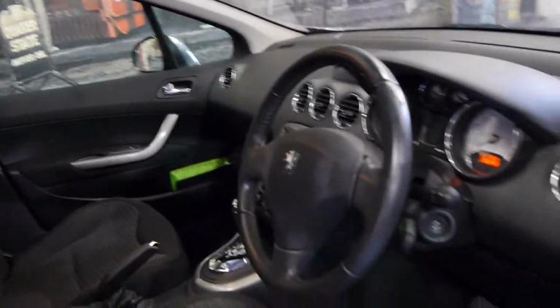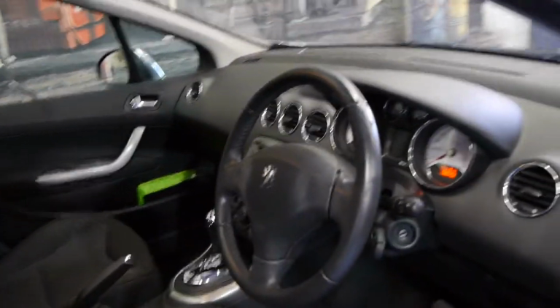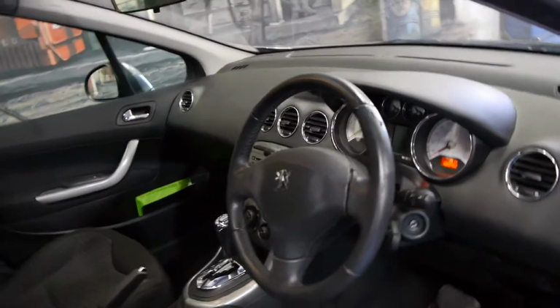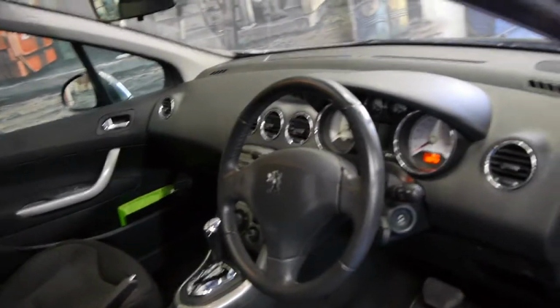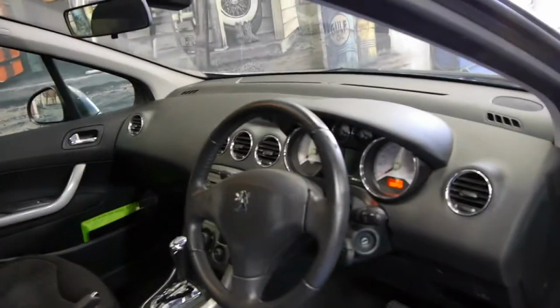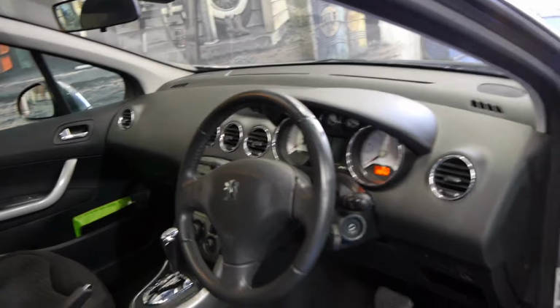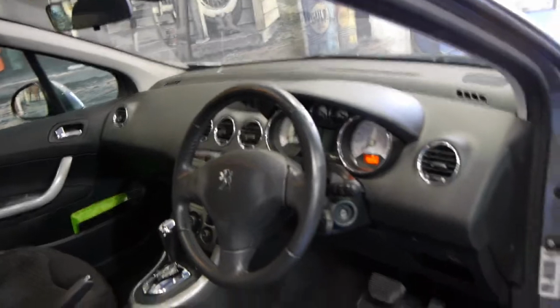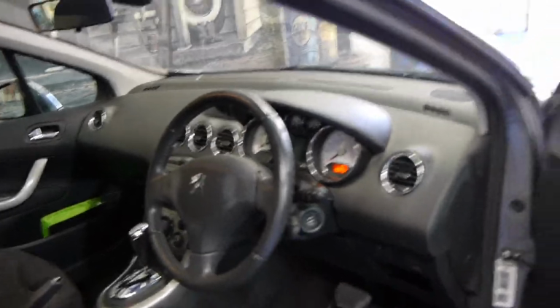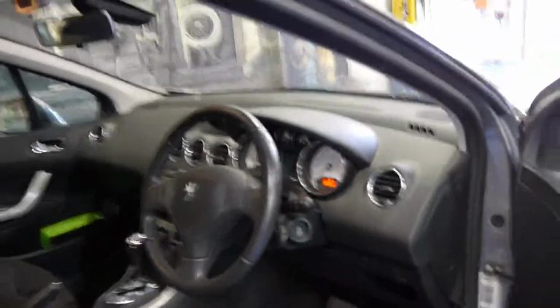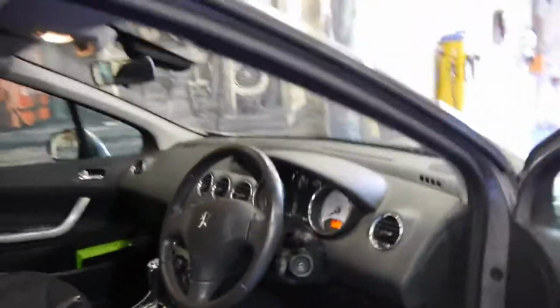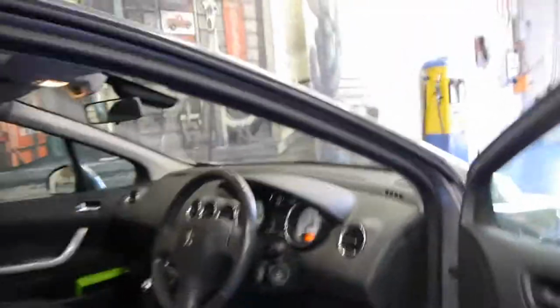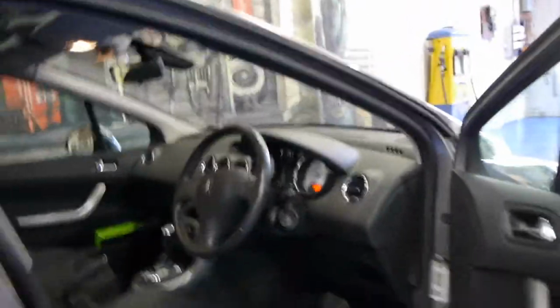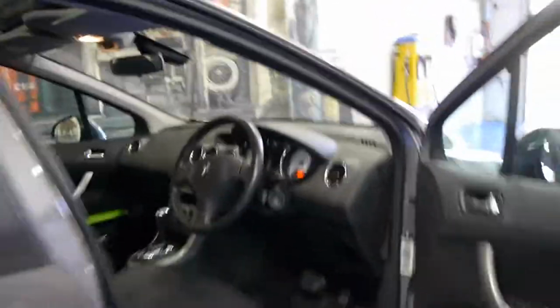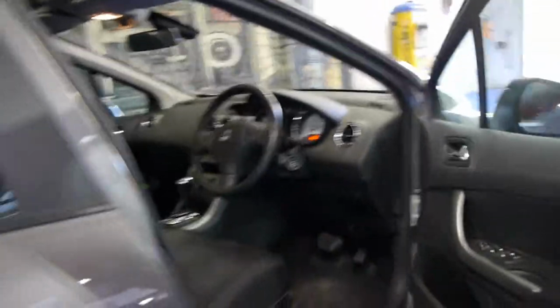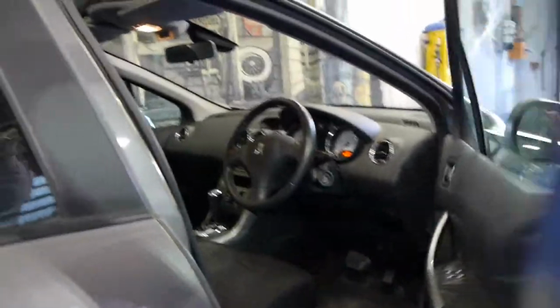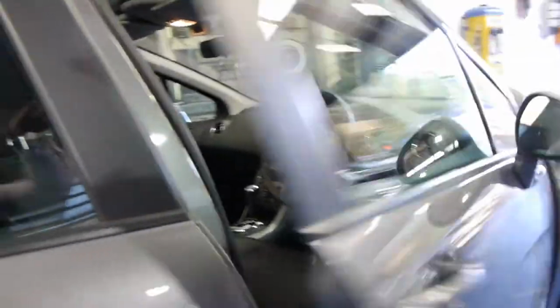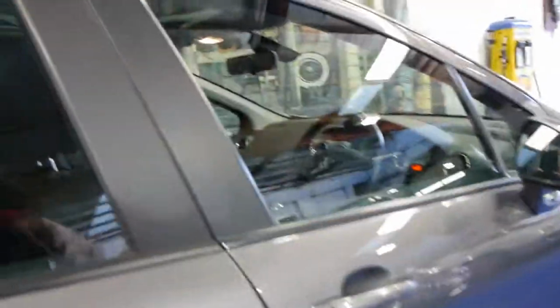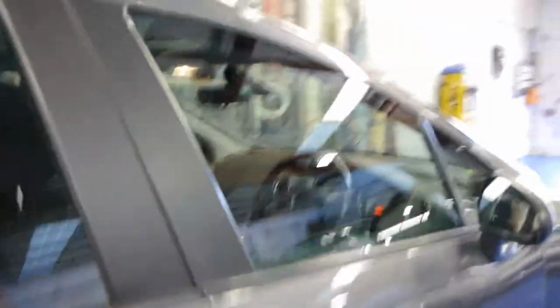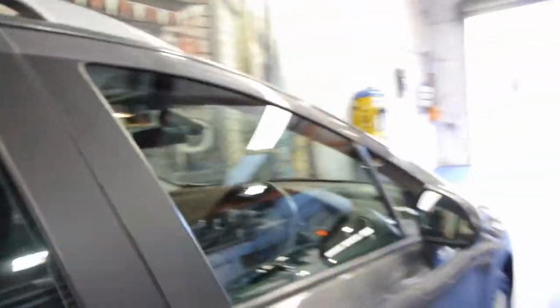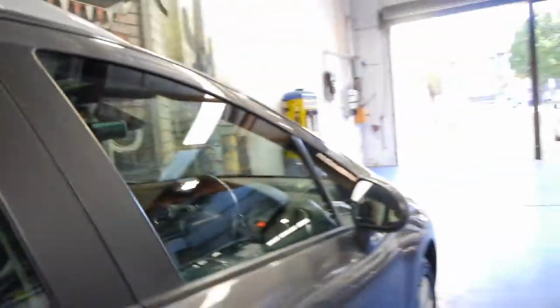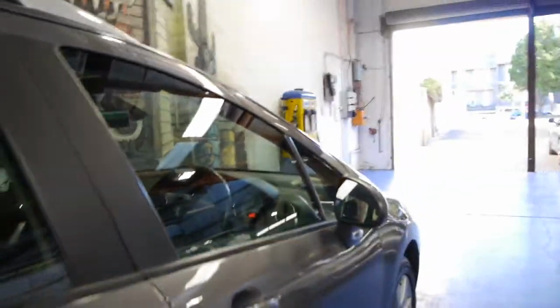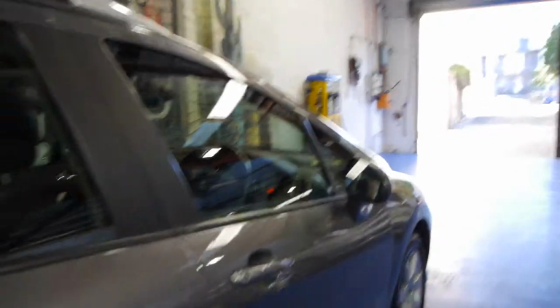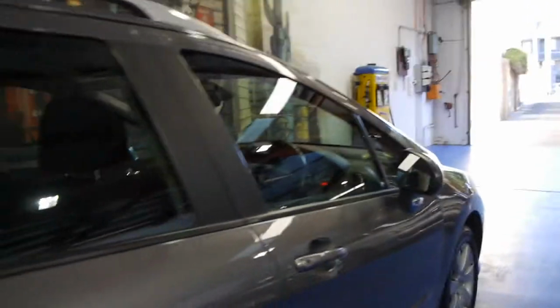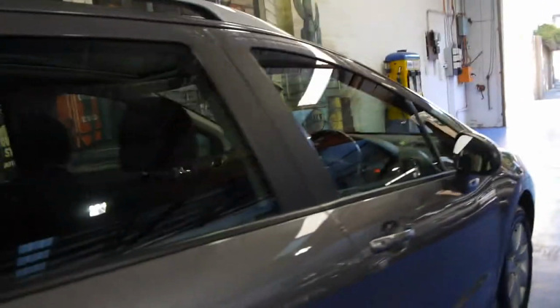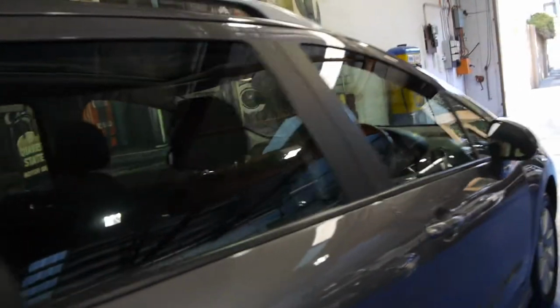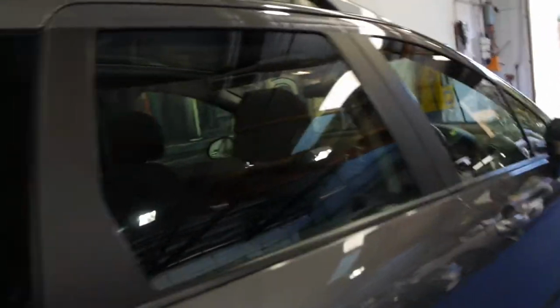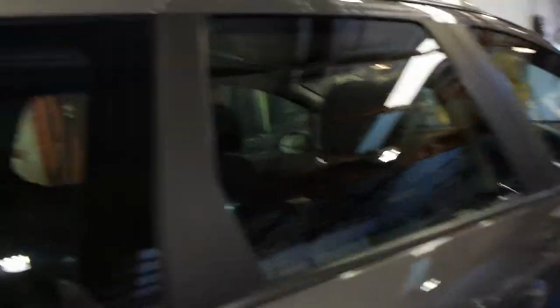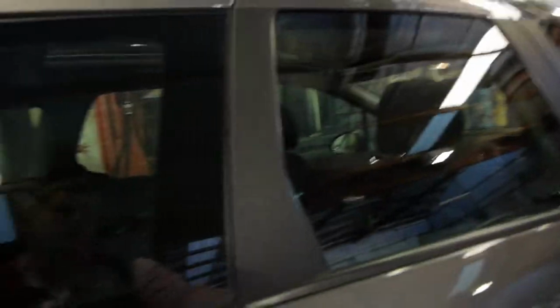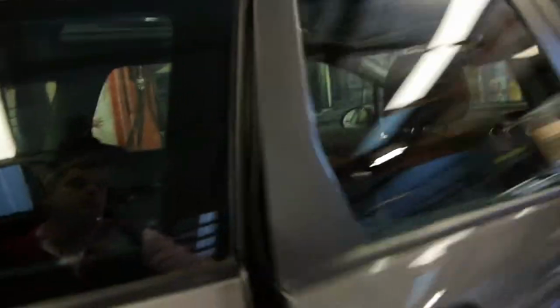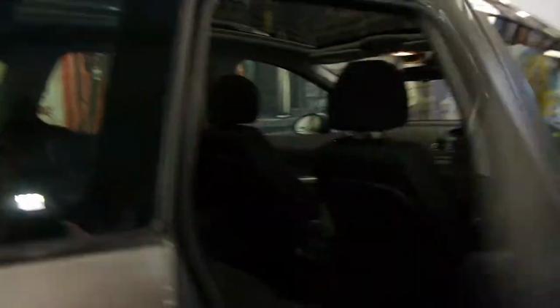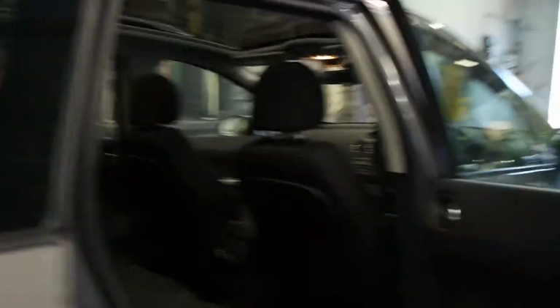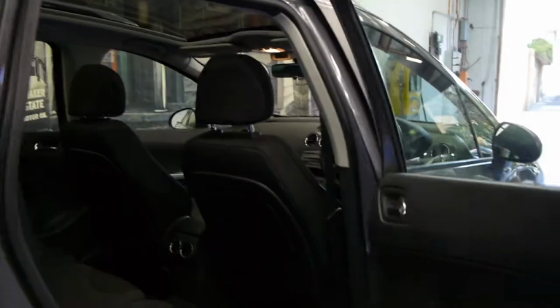We think these represent excellent value secondhand. They're very reliable, and this car does have a very good logbook service history, mainly at the dealer.